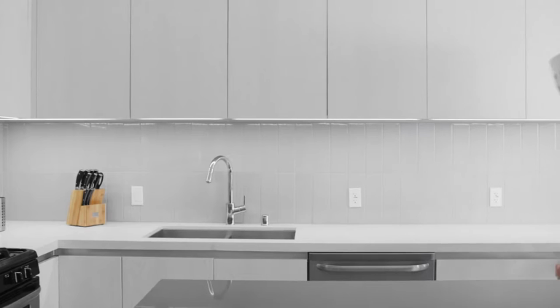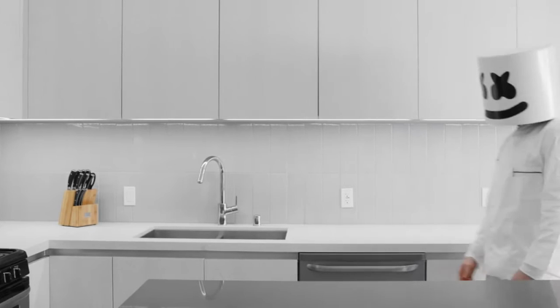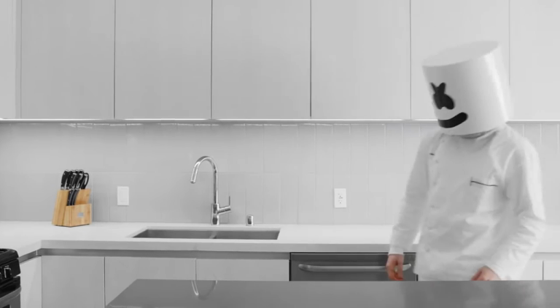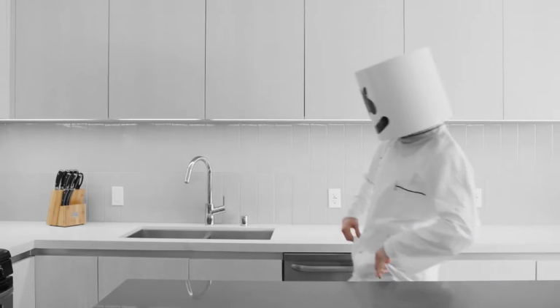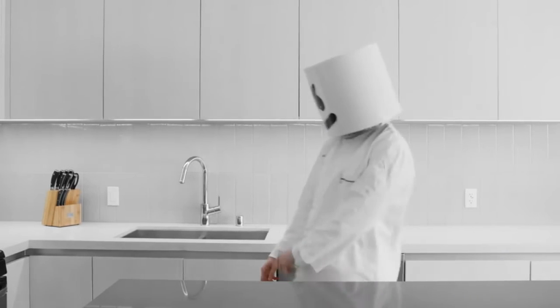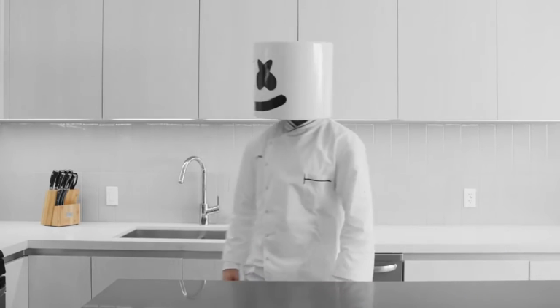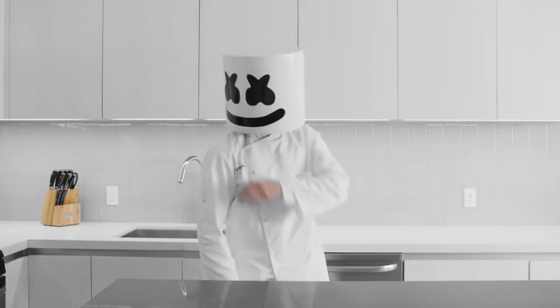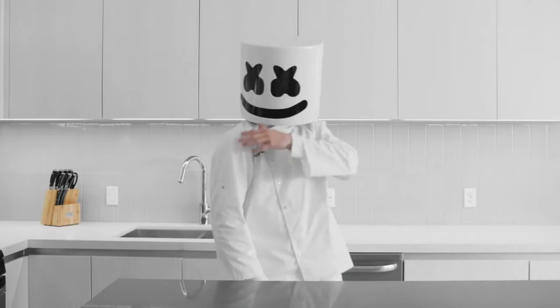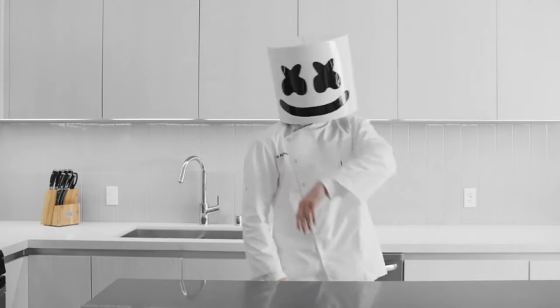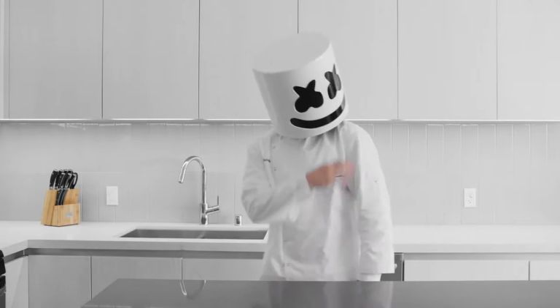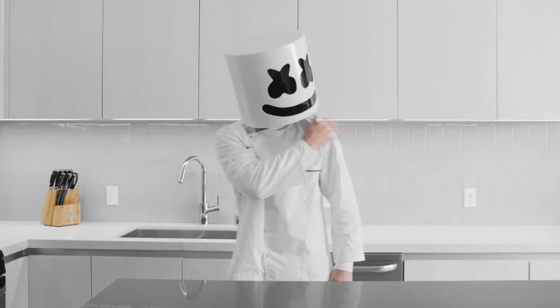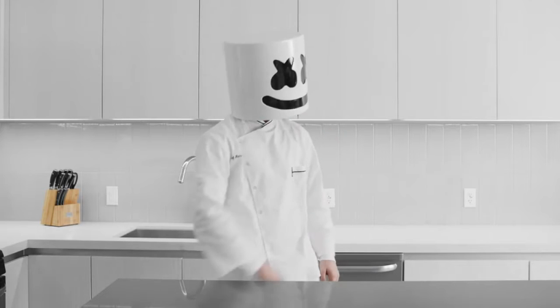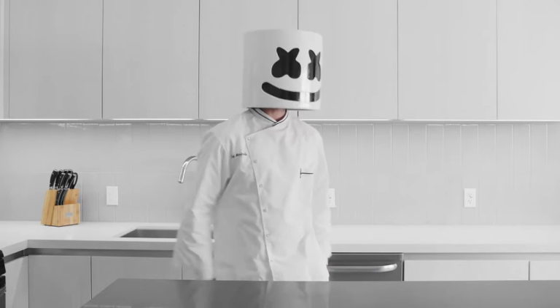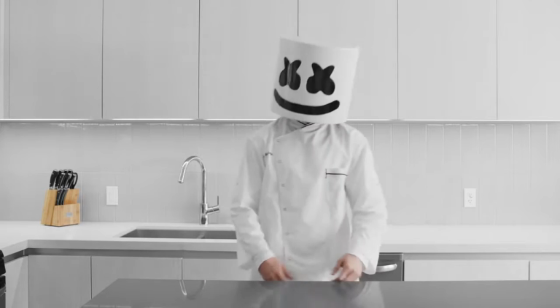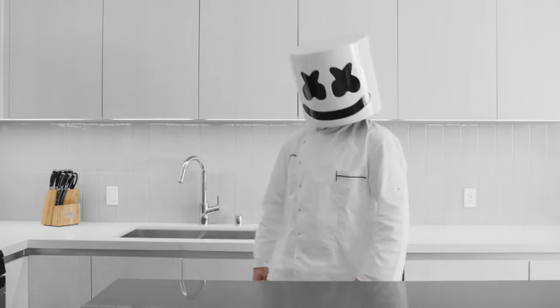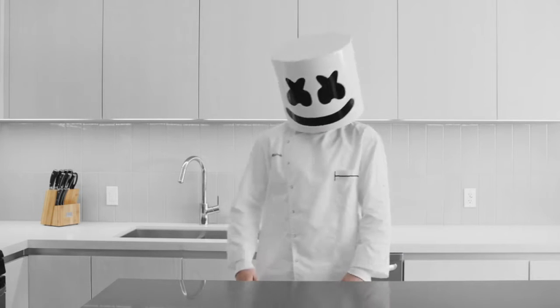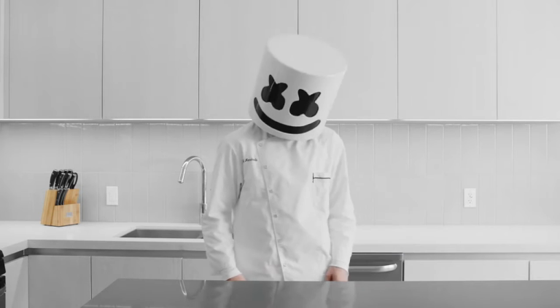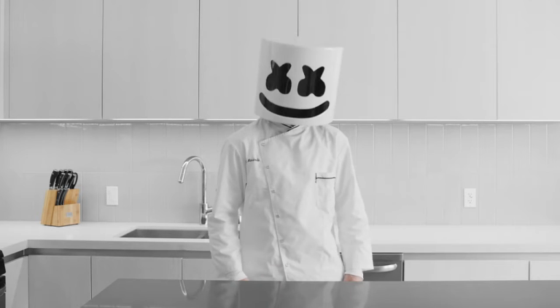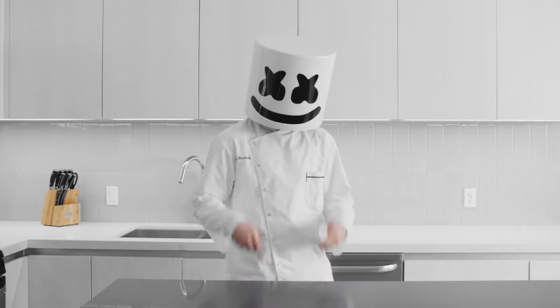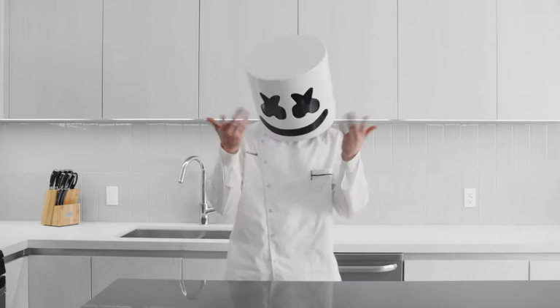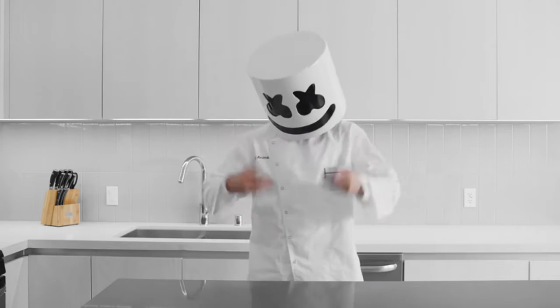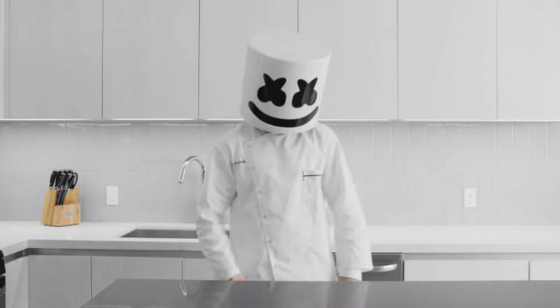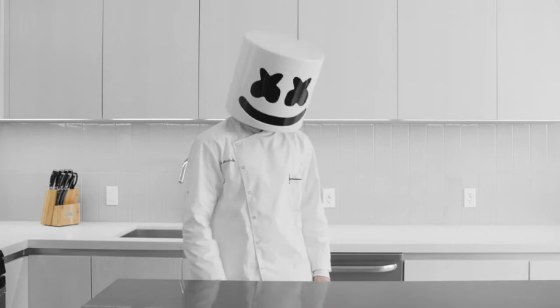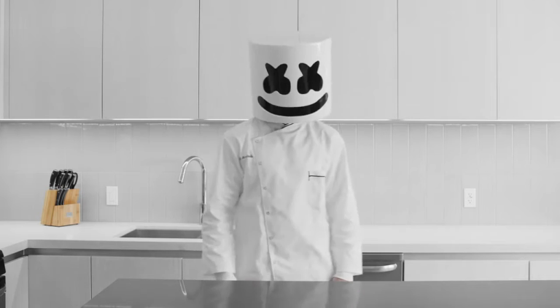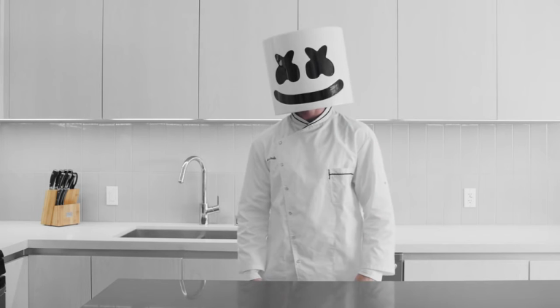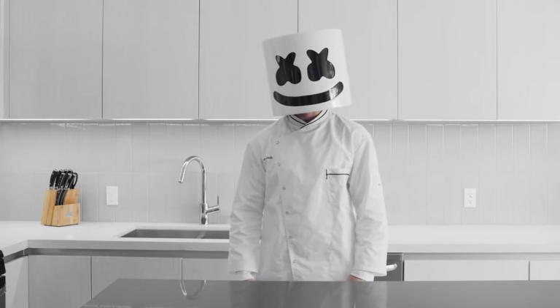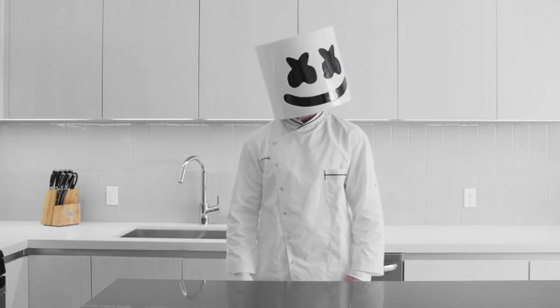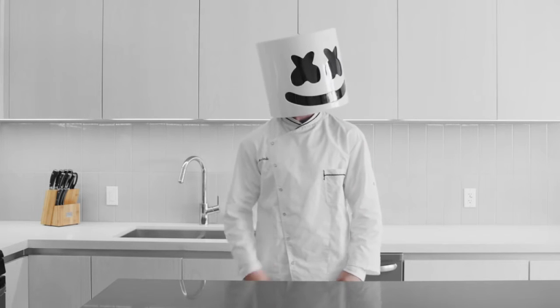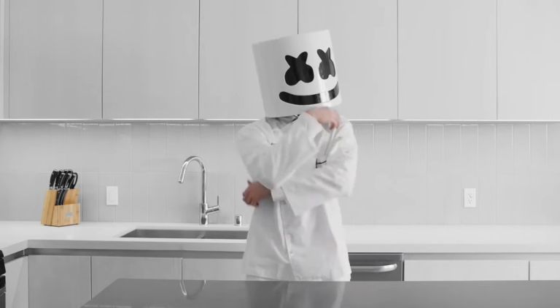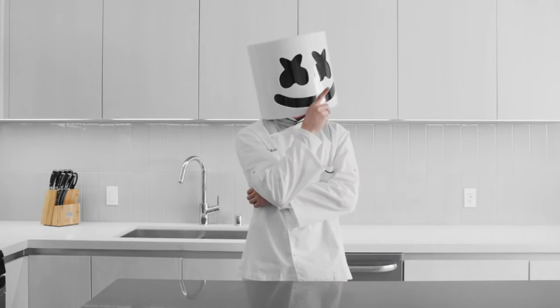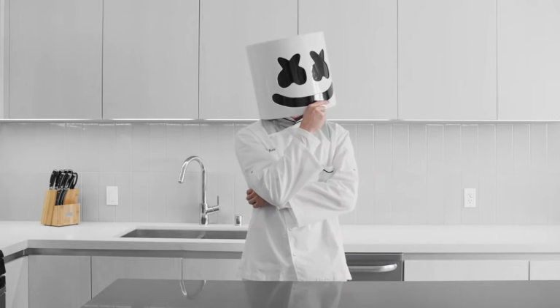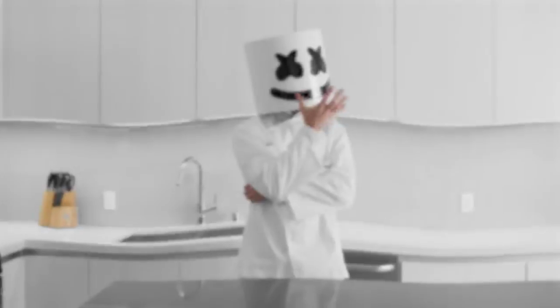Well, well, Mello, here we are at episode 25 of your very own cooking show. Now, Marshmello, let's not forget our humble beginnings. Remember your days as sous-chef at Planter over in Miami.